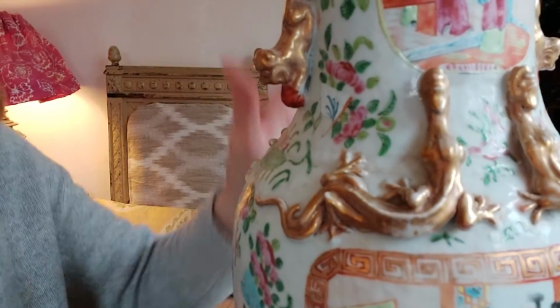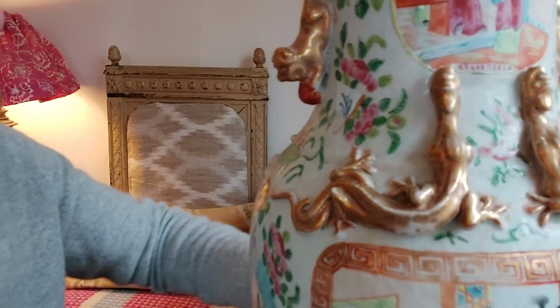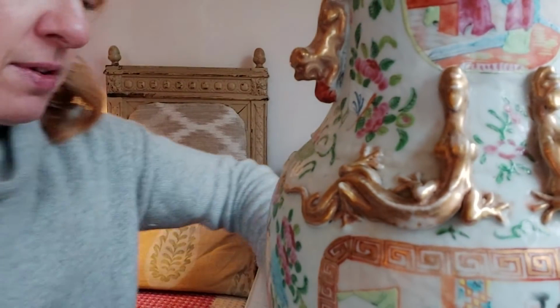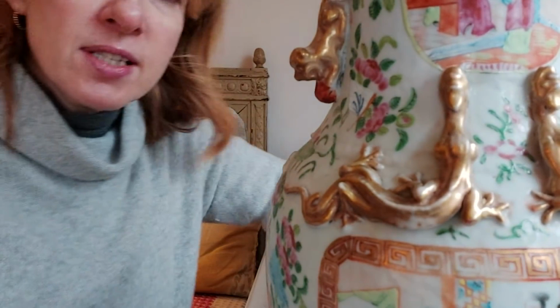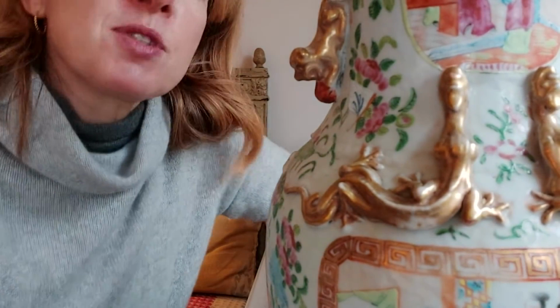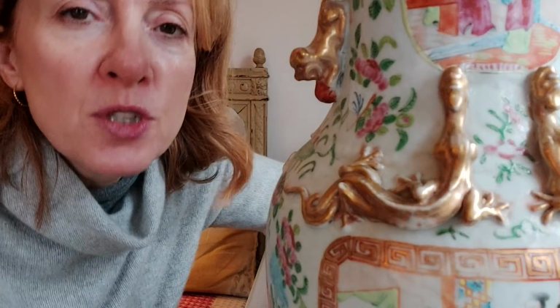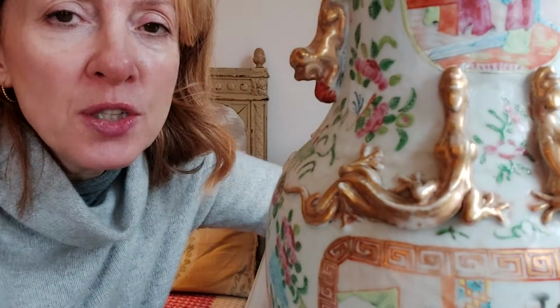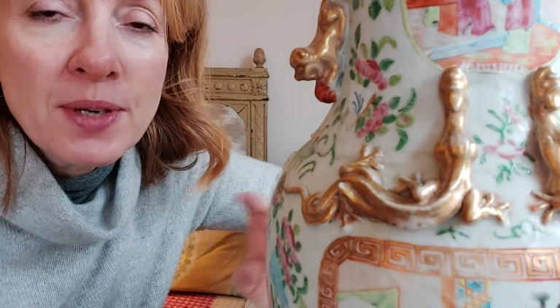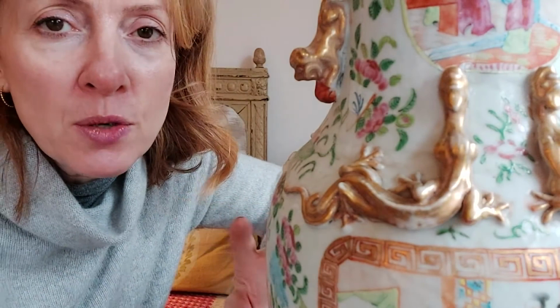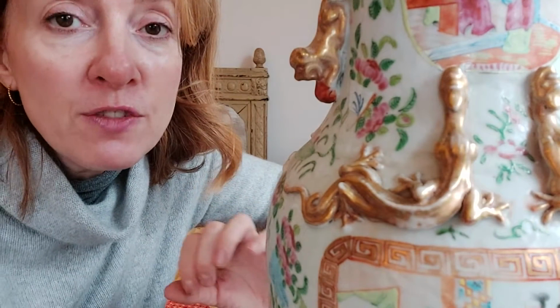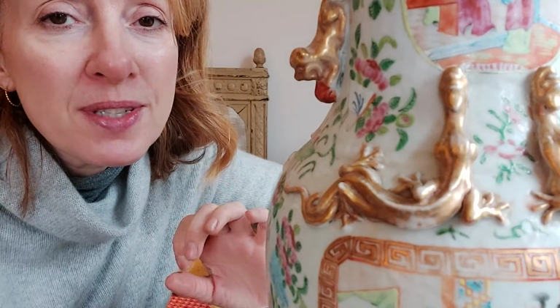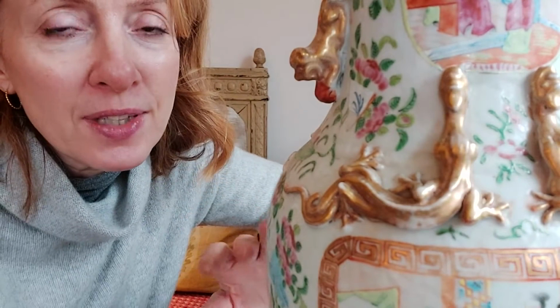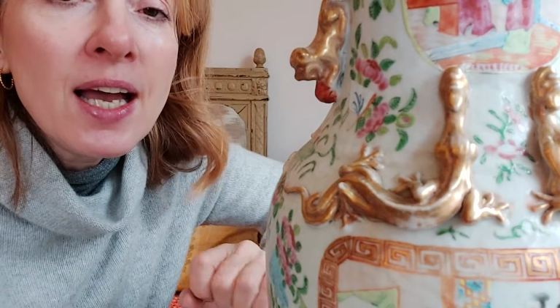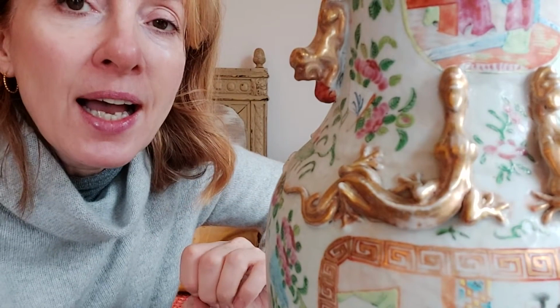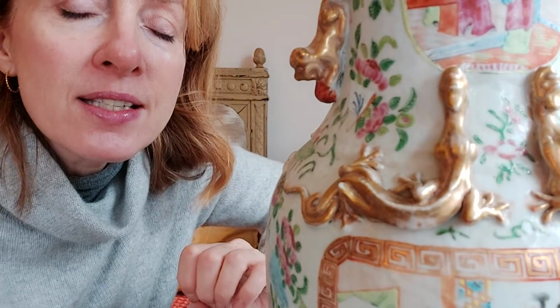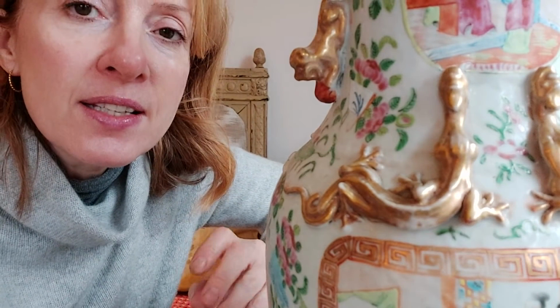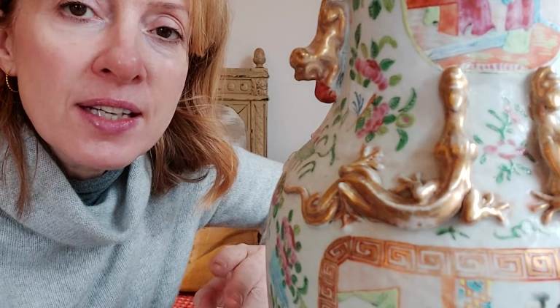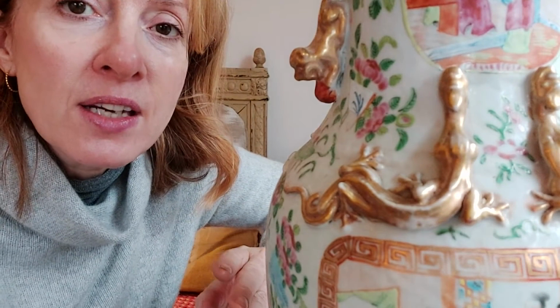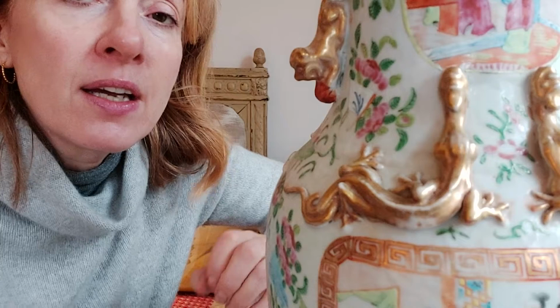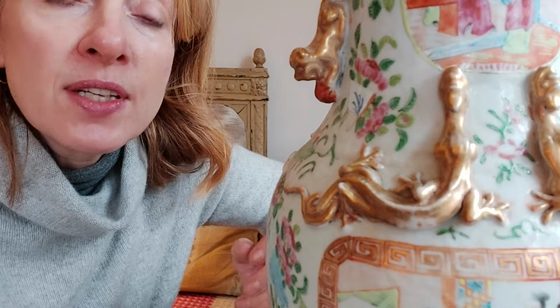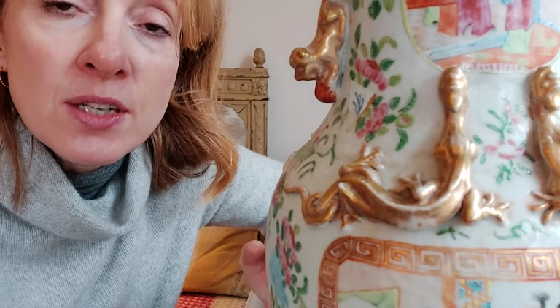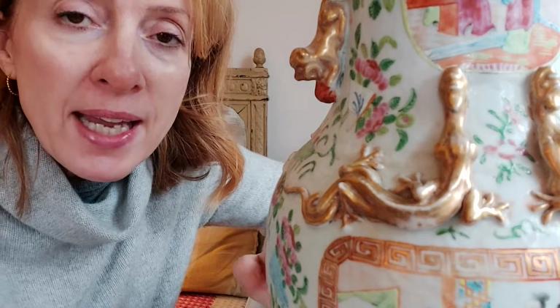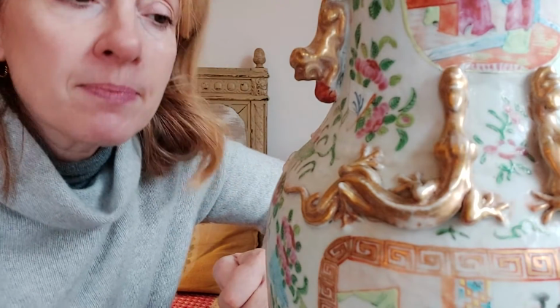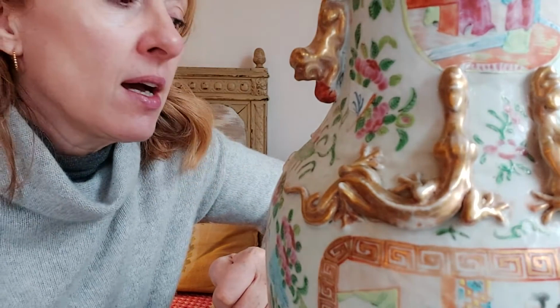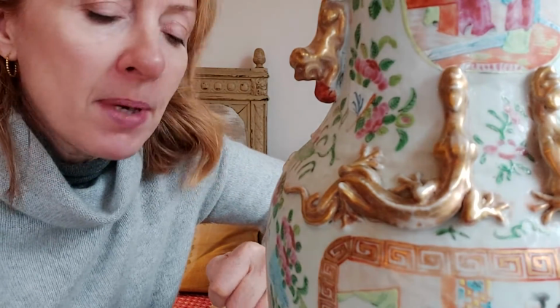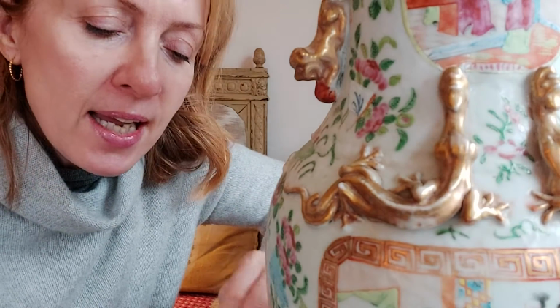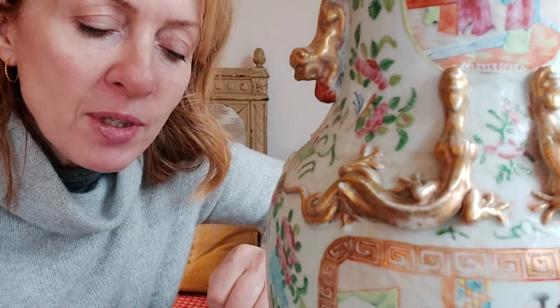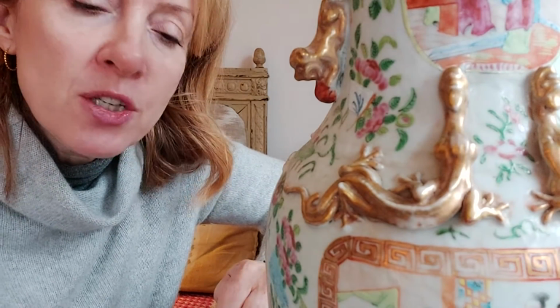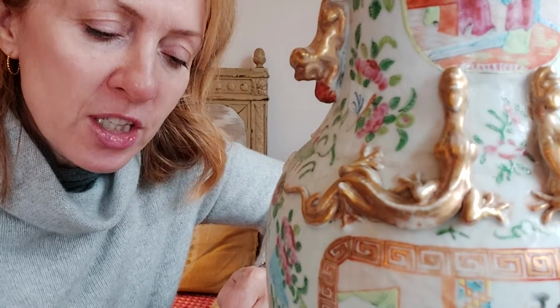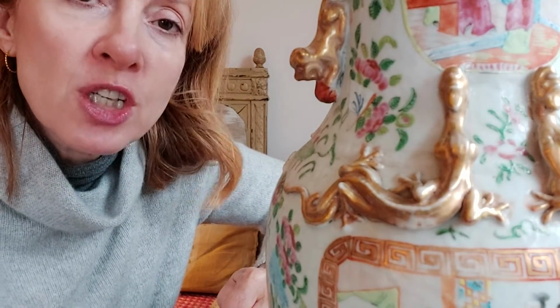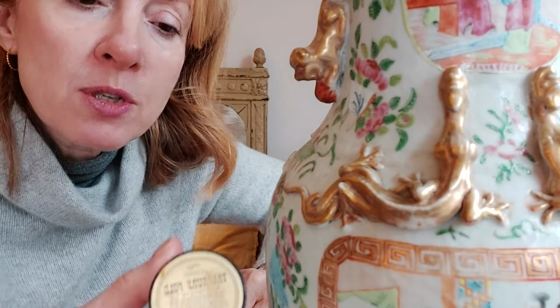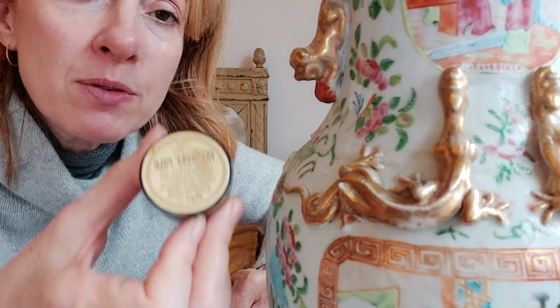Now there are certain types of gold you can use: you have gold leaf, which is lovely, and then there are things like gold paint, but today I'm going to use the Treasure Gold powder.